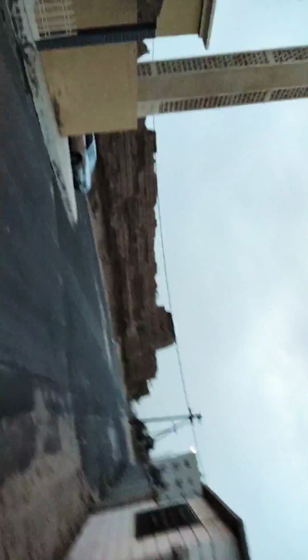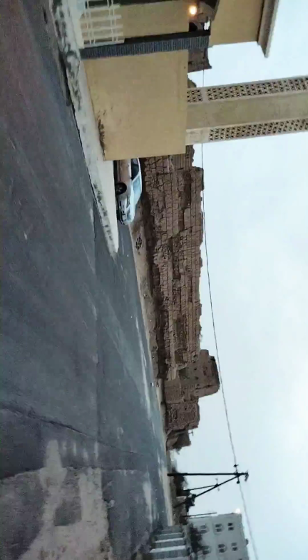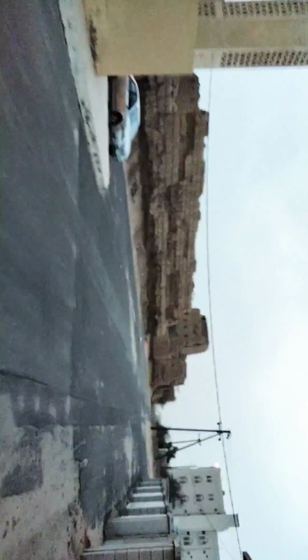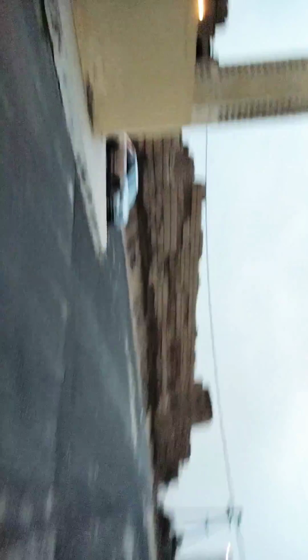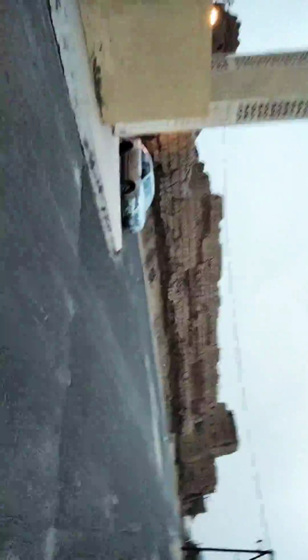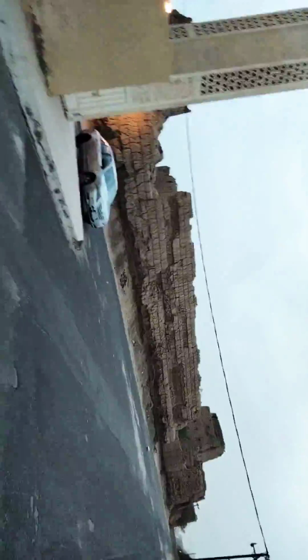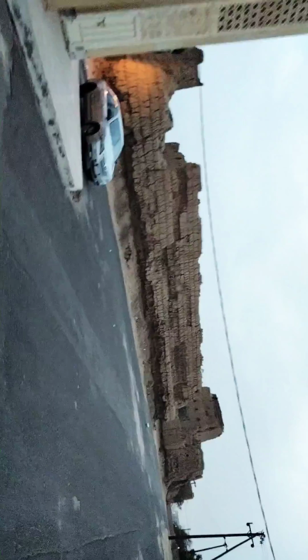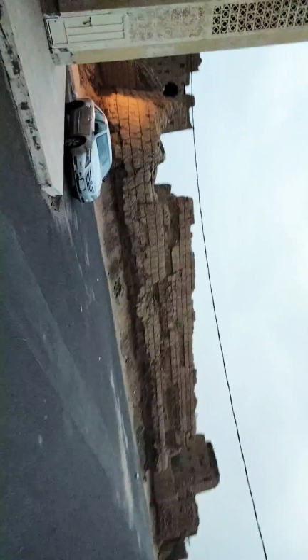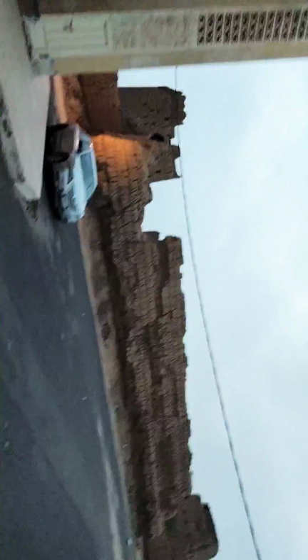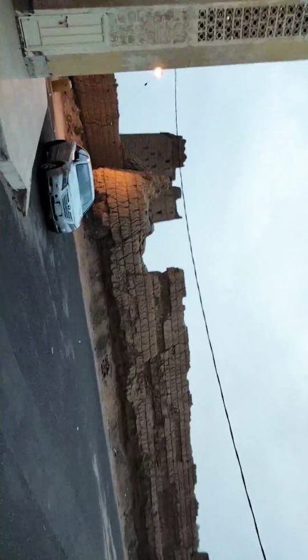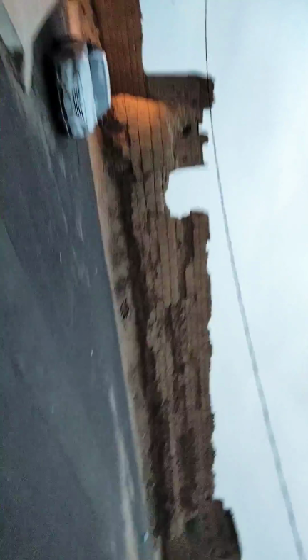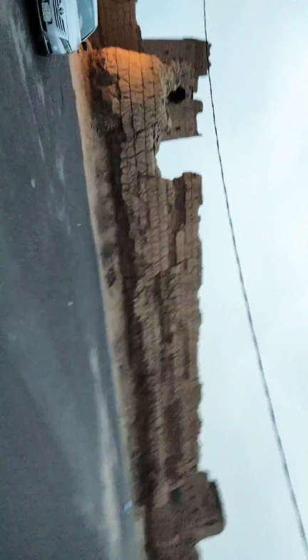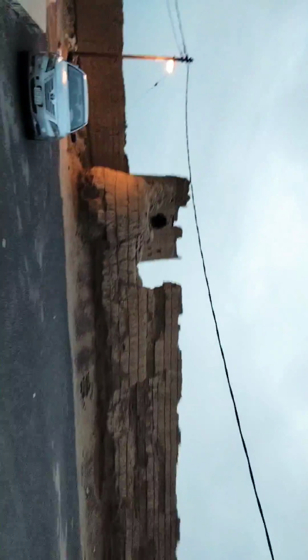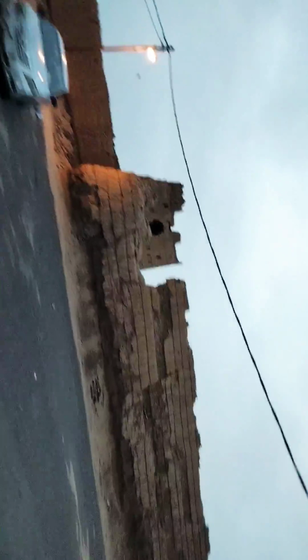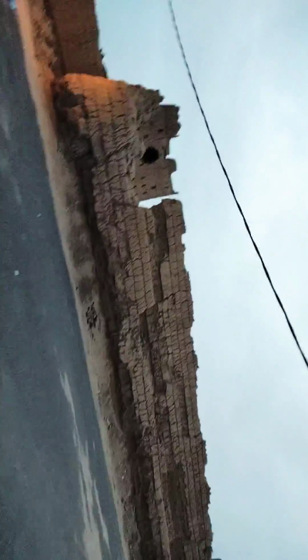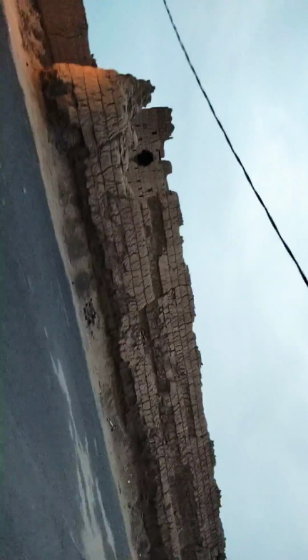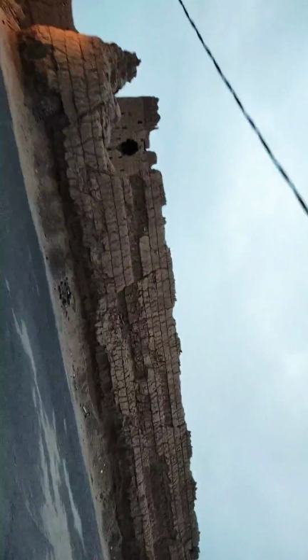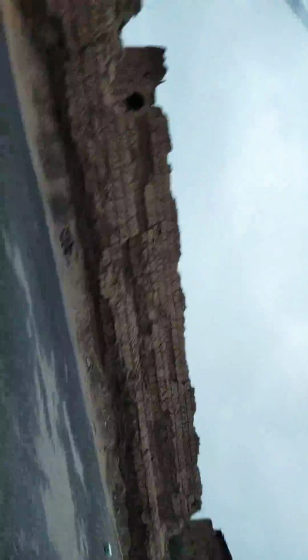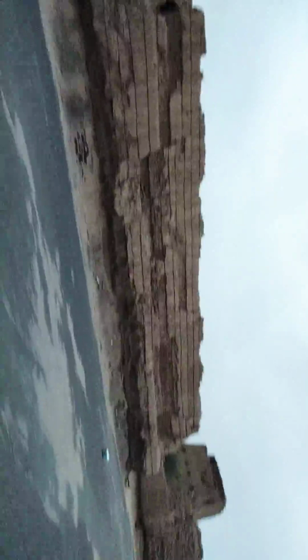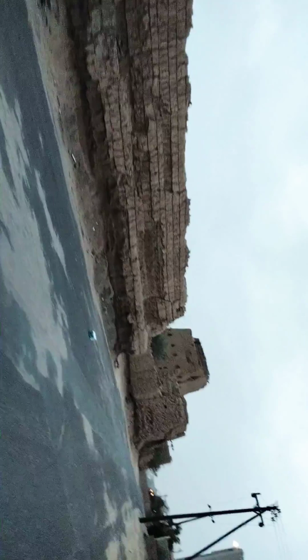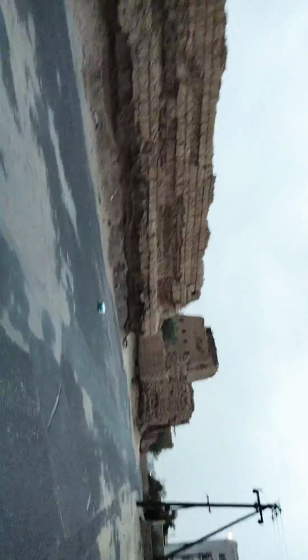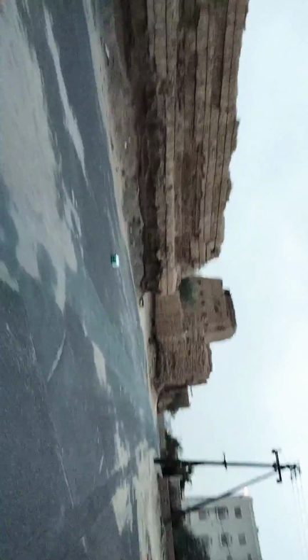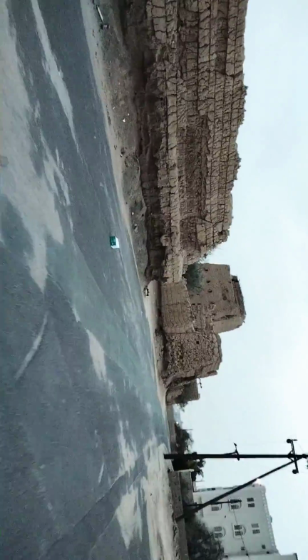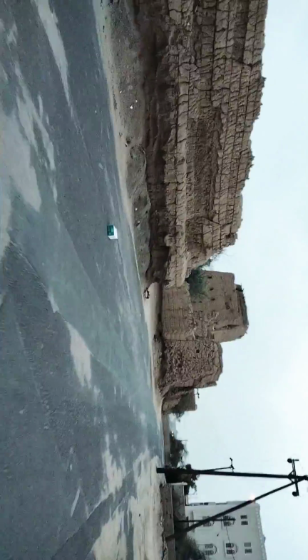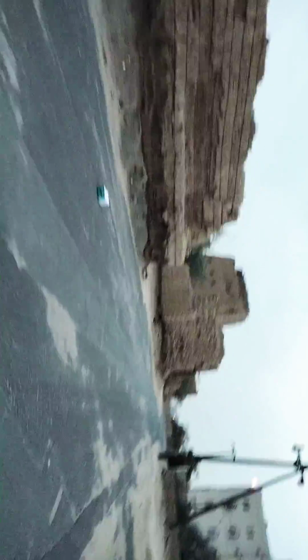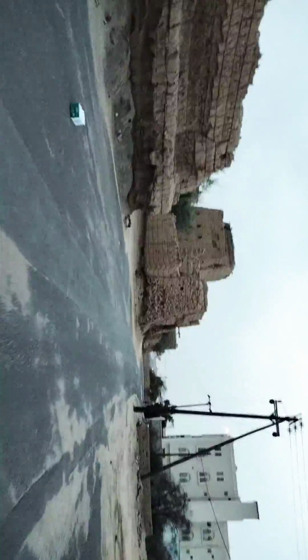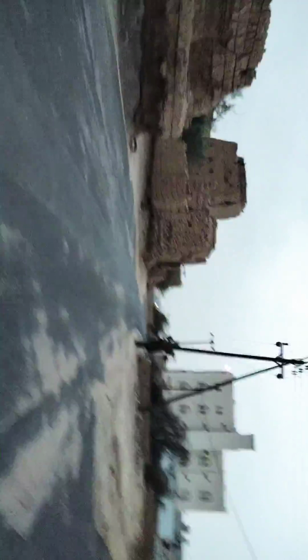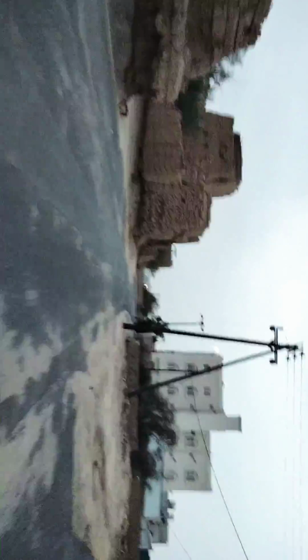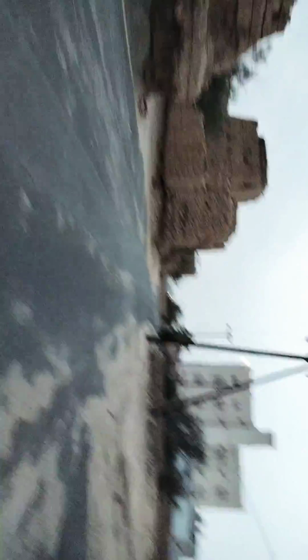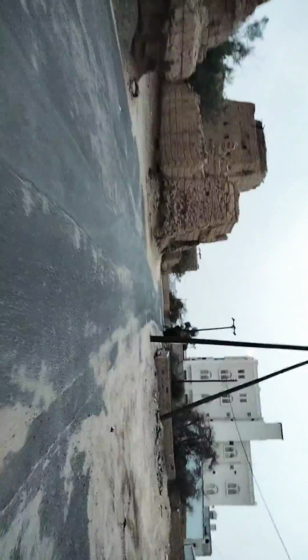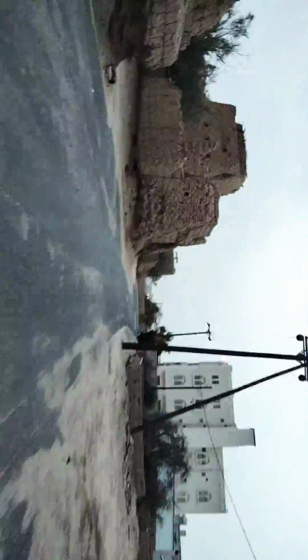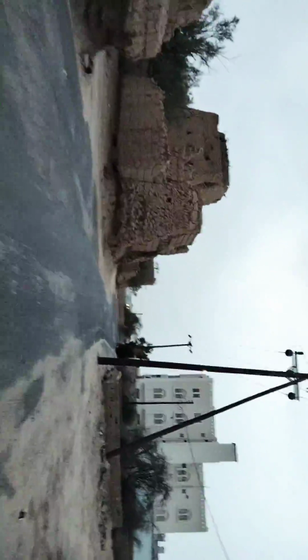Beautiful old ruins here. Very nice. Now you can see the old and the new together.